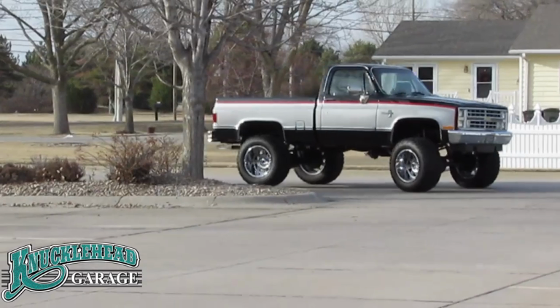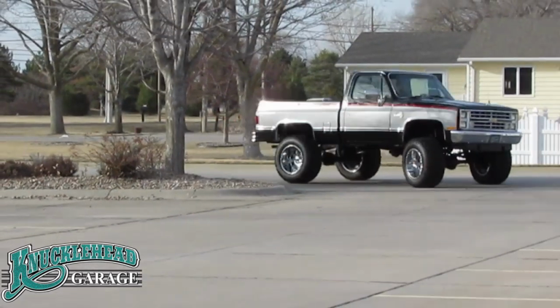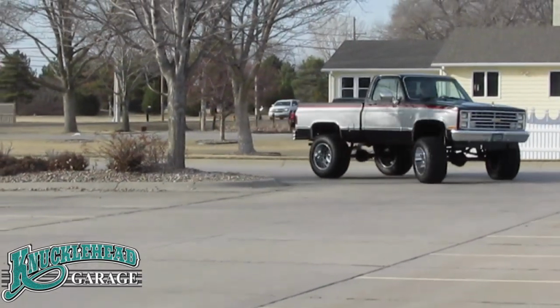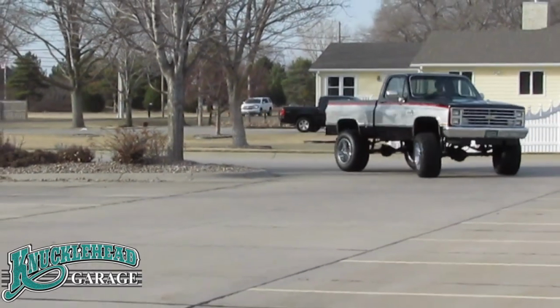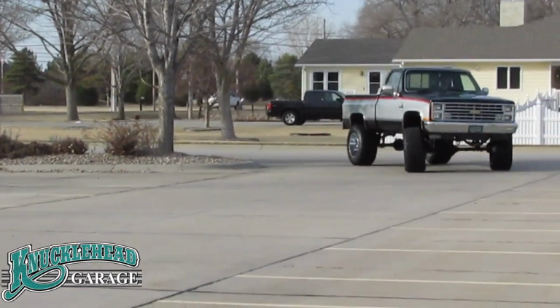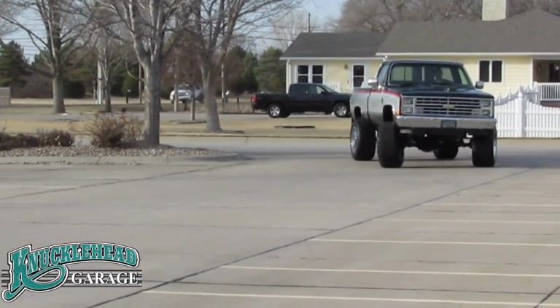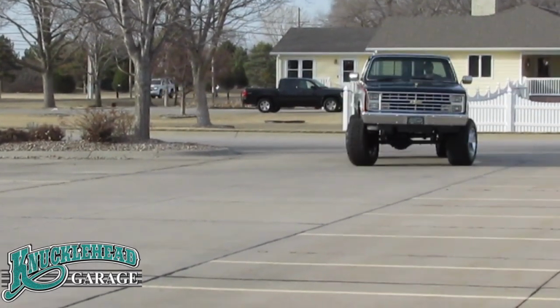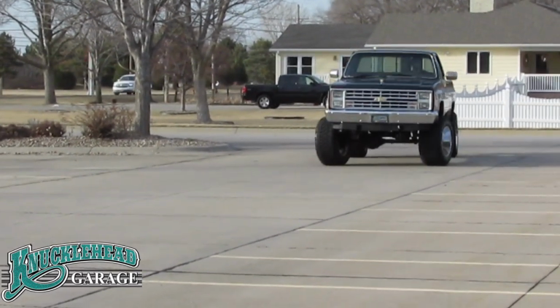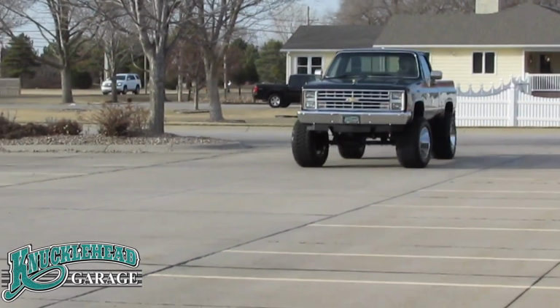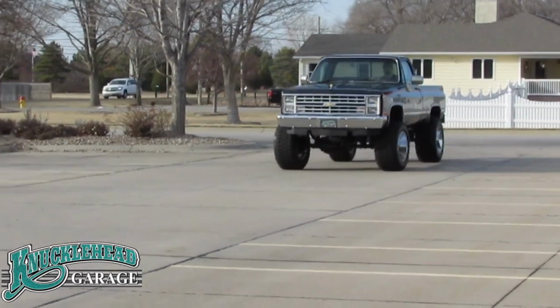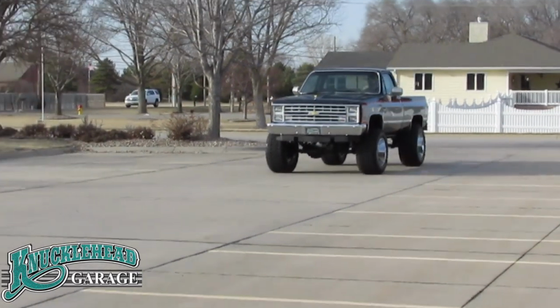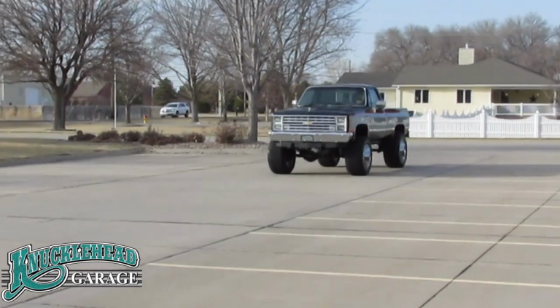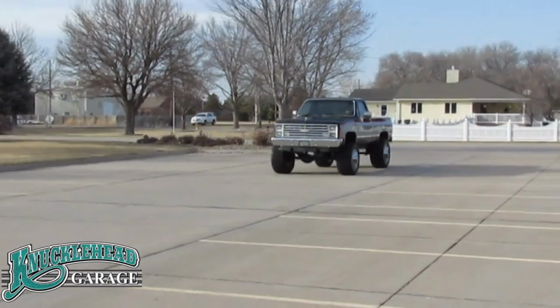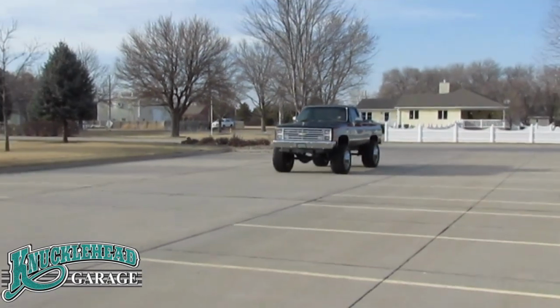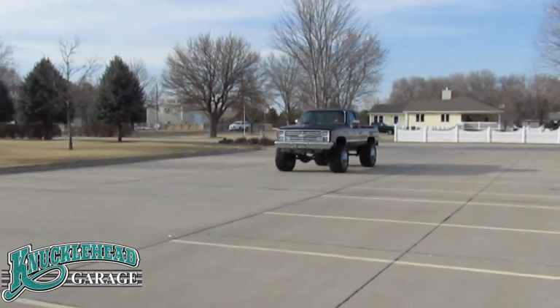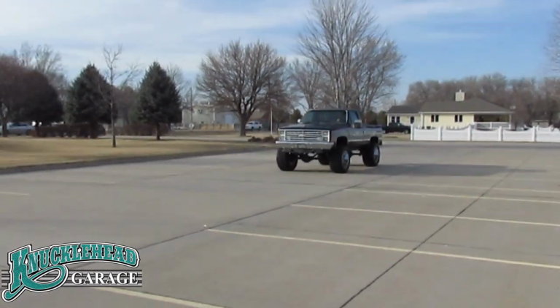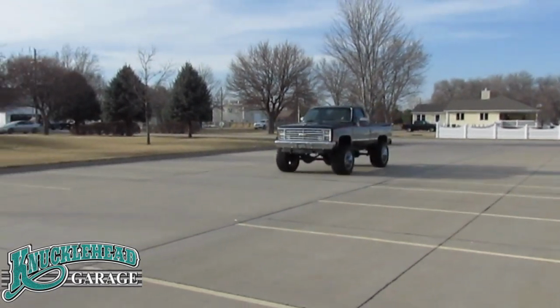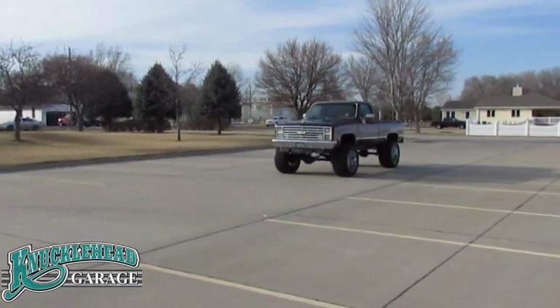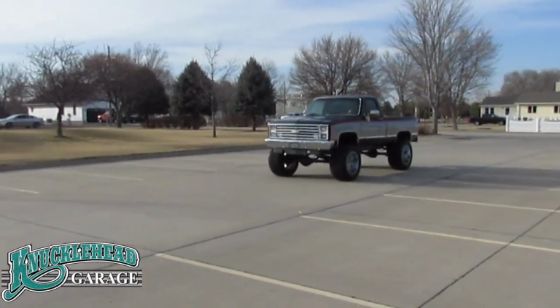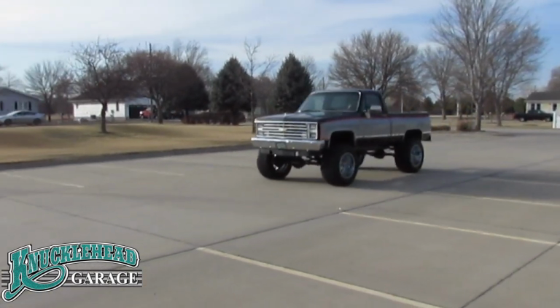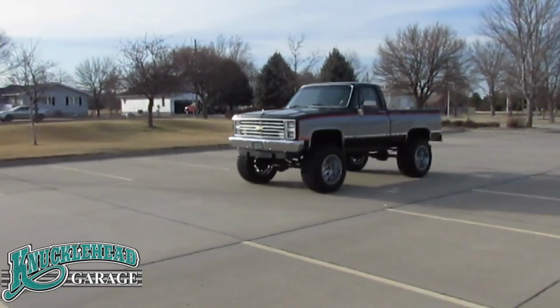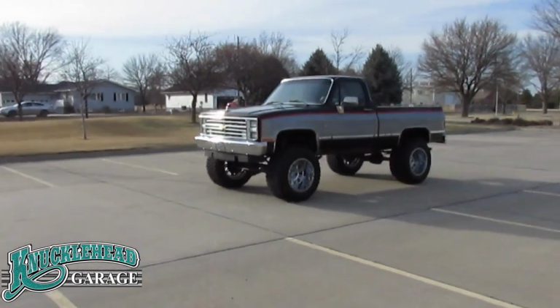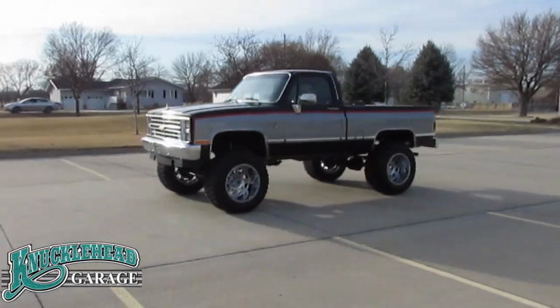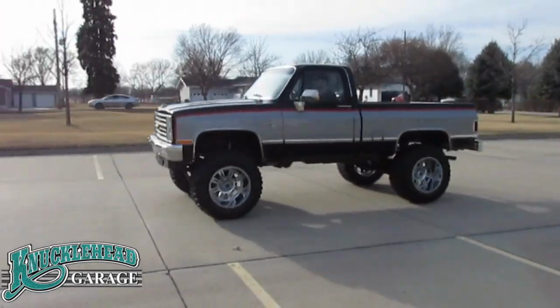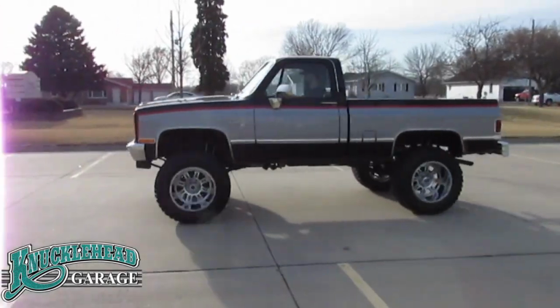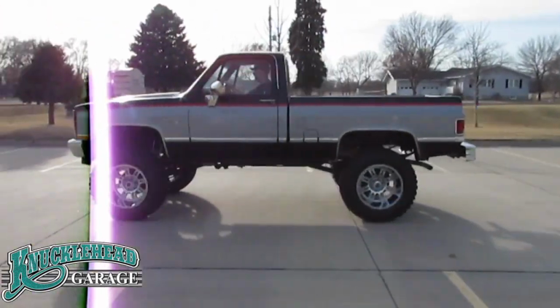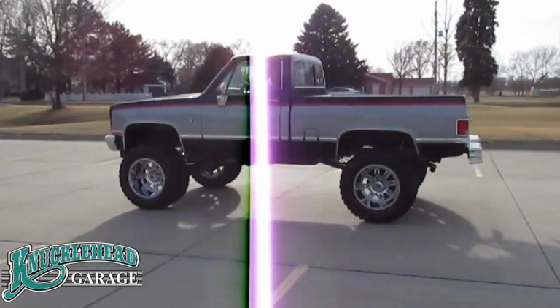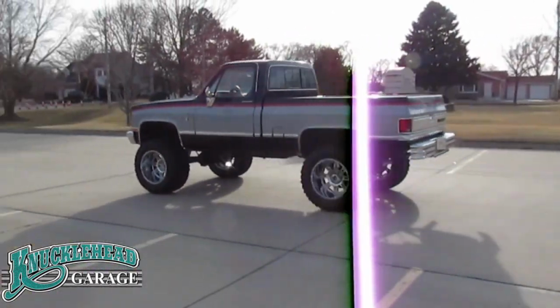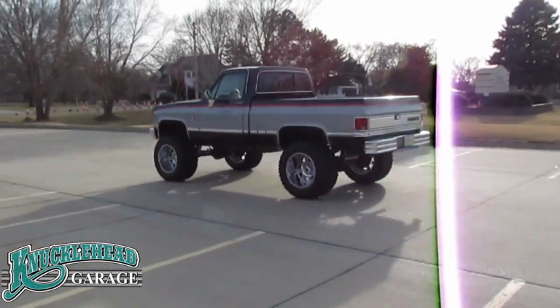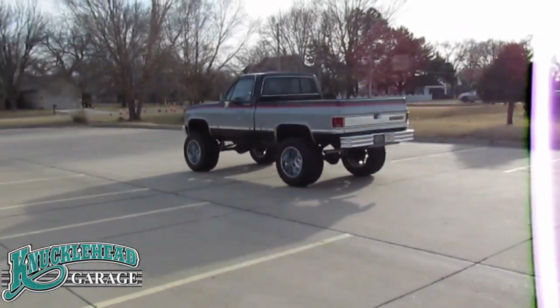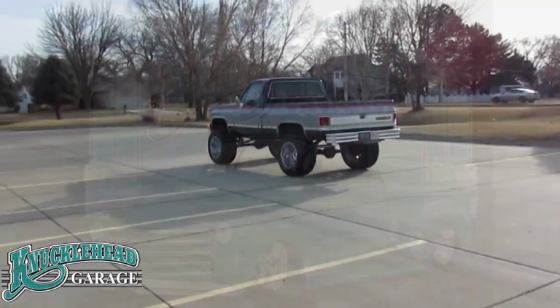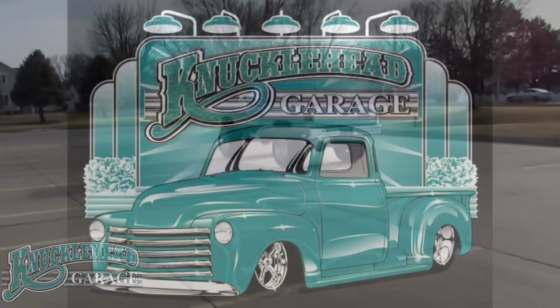Thank you for watching our video presentation on this 1984 Chevrolet Silverado K10 short box four-wheel drive pickup and remember to like, follow, and share Knucklehead Garage on Facebook and YouTube.